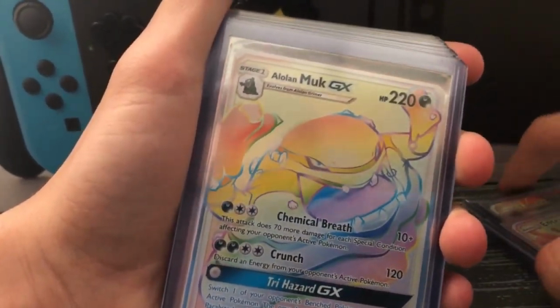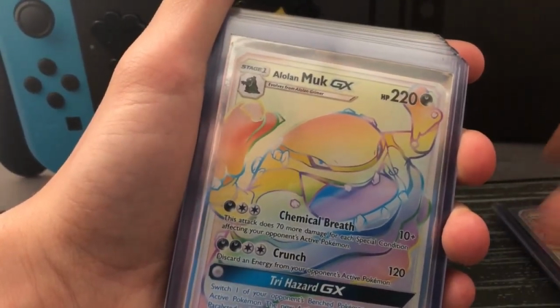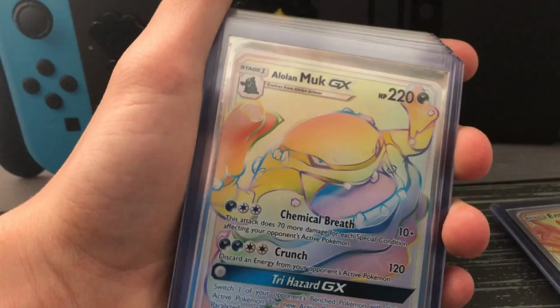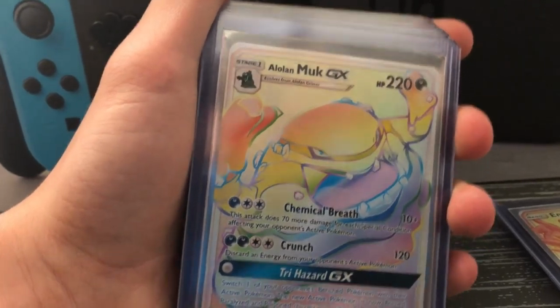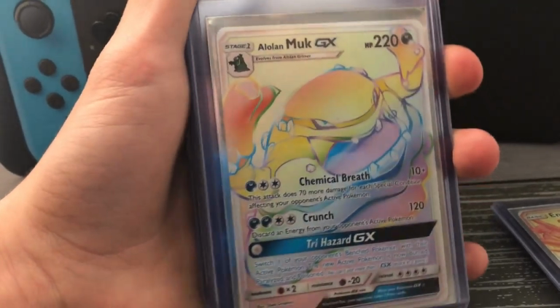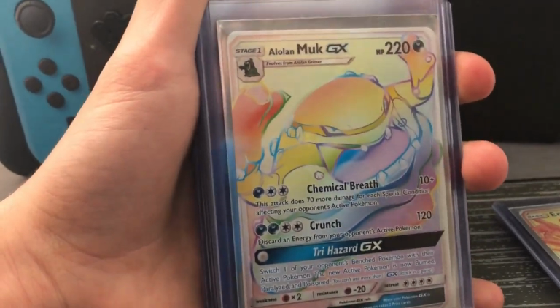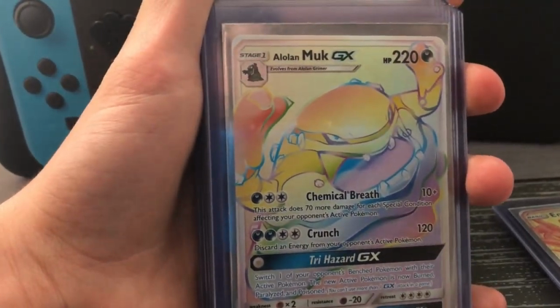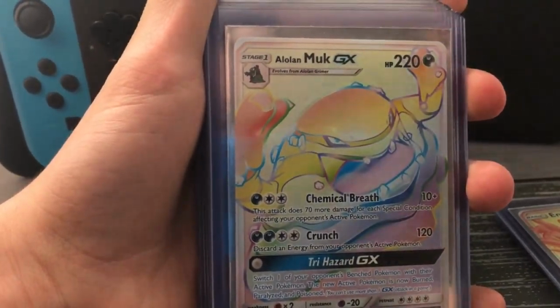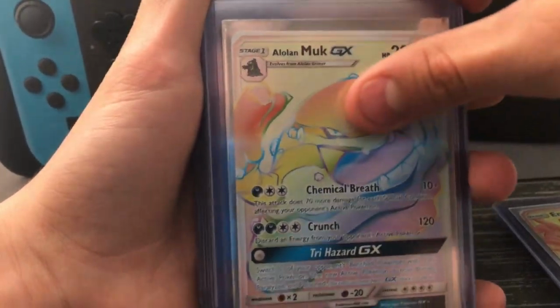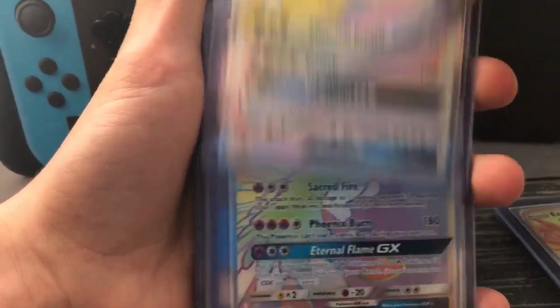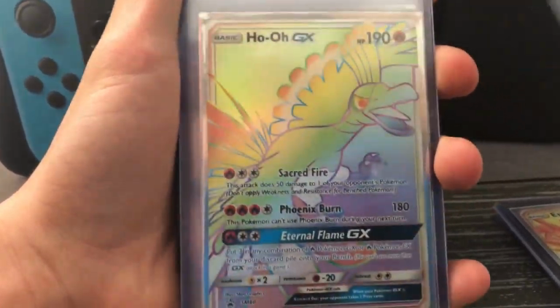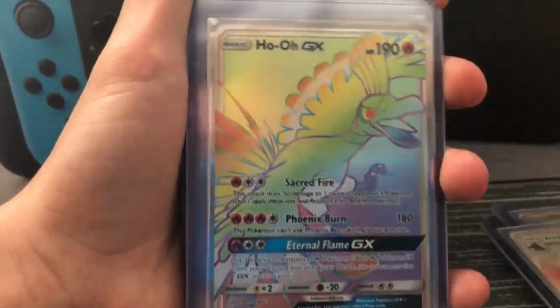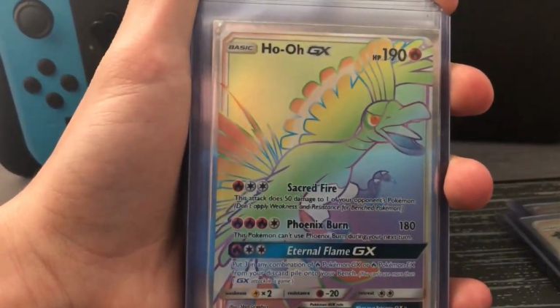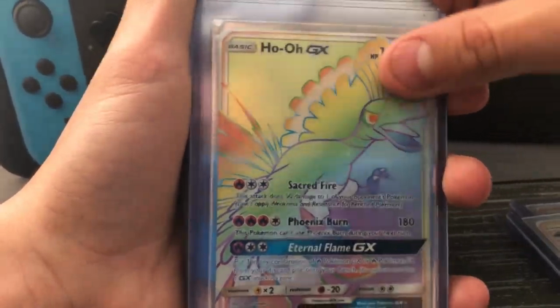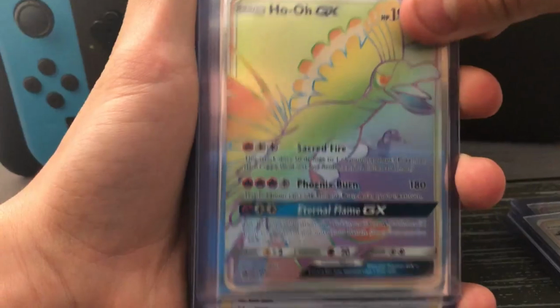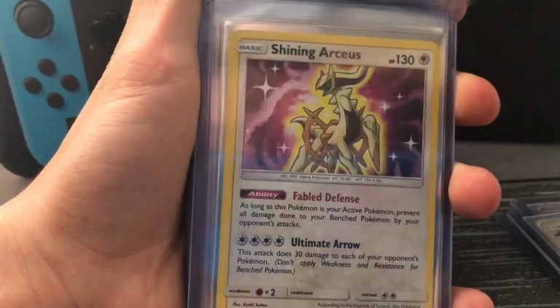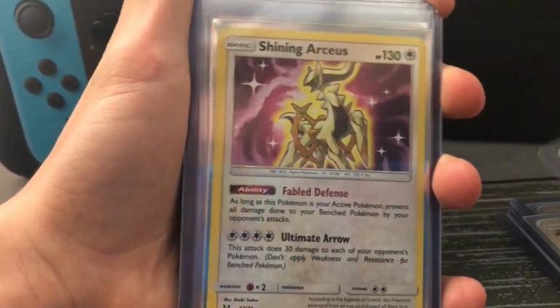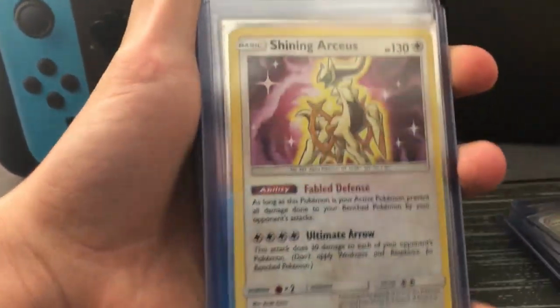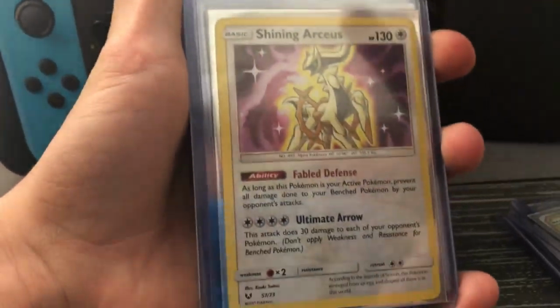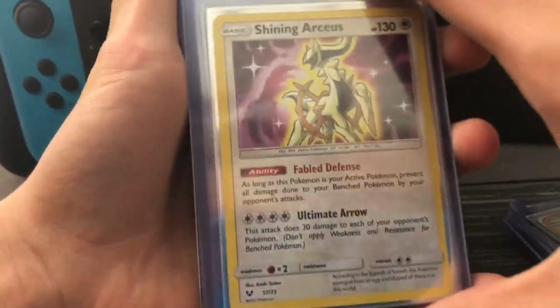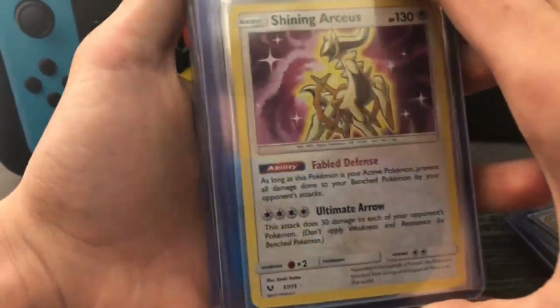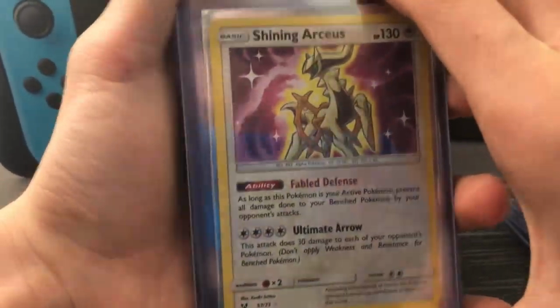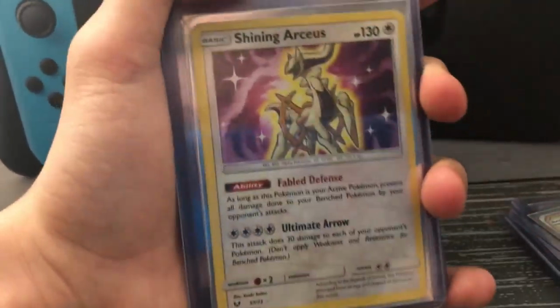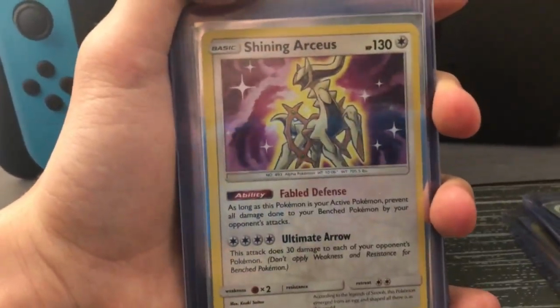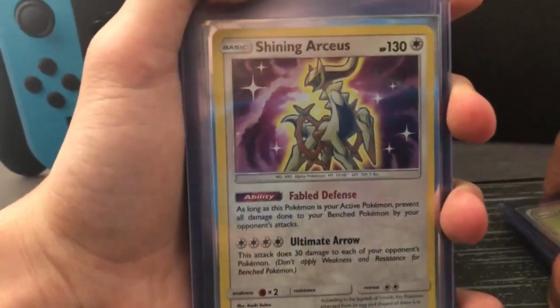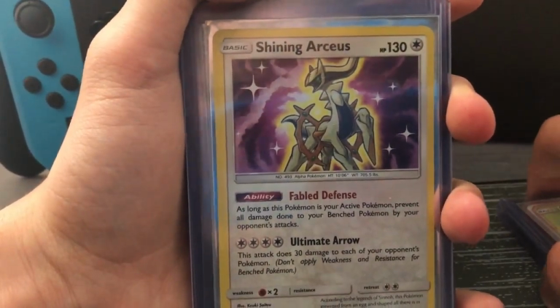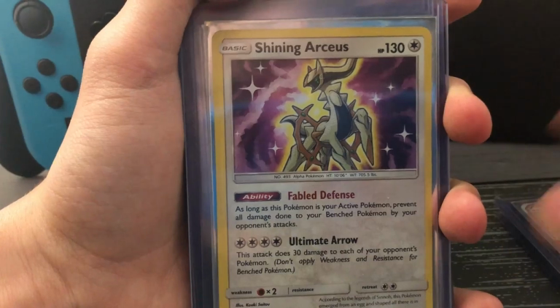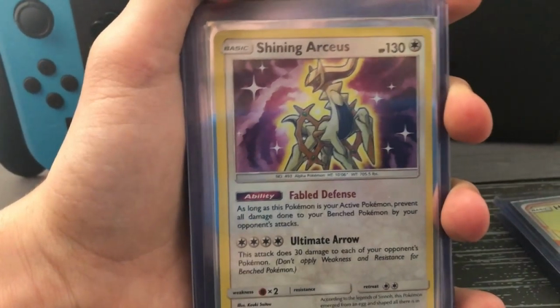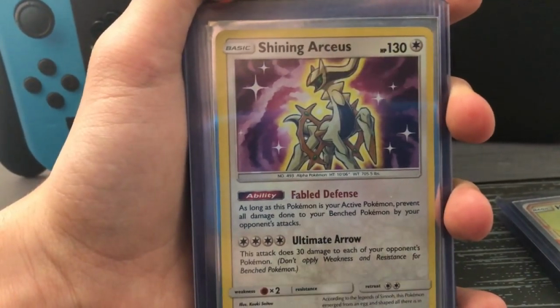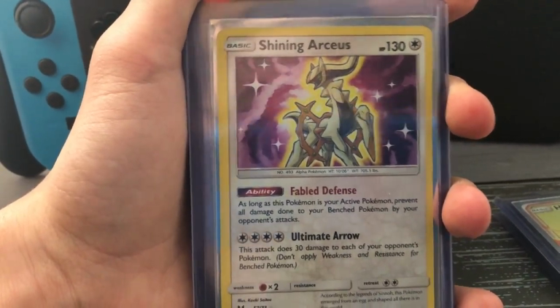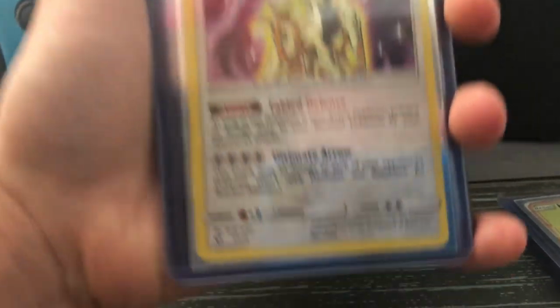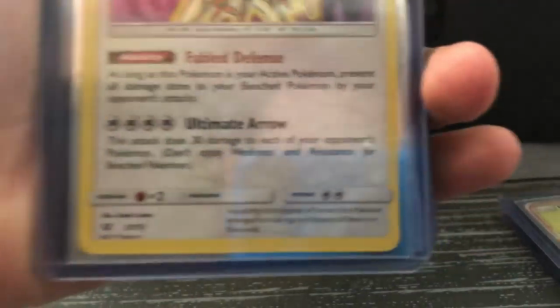That was the best Elite Trainer Box I've ever gotten. And an Alolan Muk GX — I bought that out of the store. Ho-Oh GX from the big box. Shiny Arceus — a shiny god of Pokemon. Like, Arceus, if you haven't read — here, look.